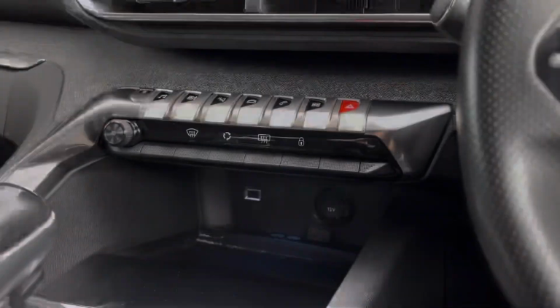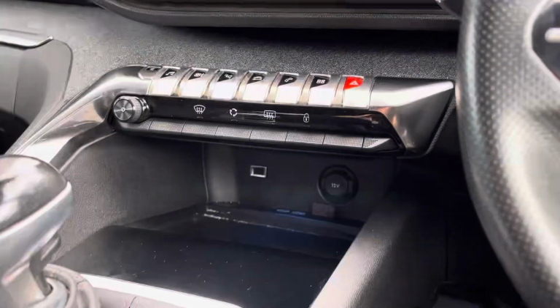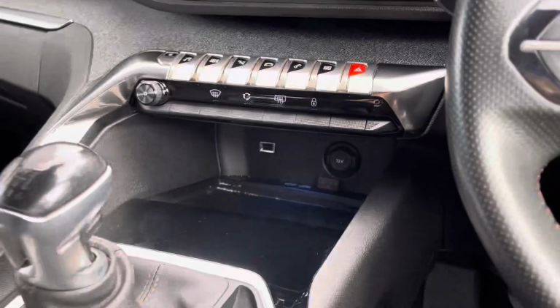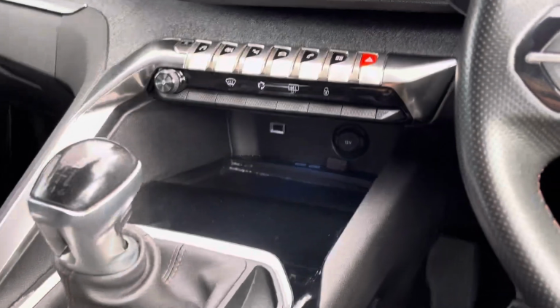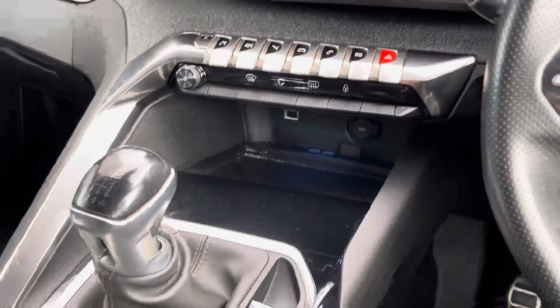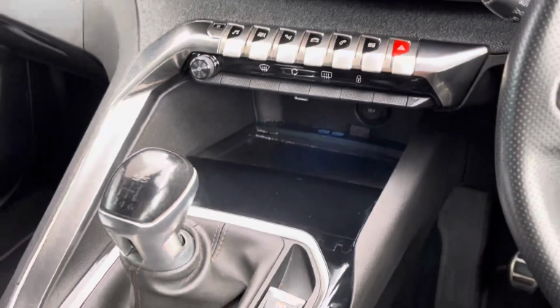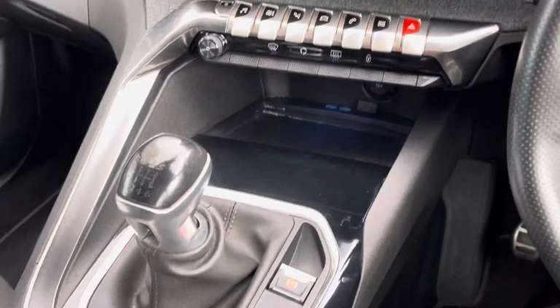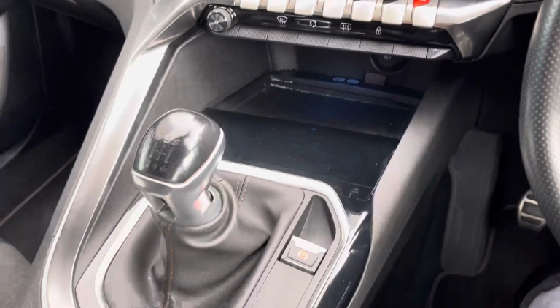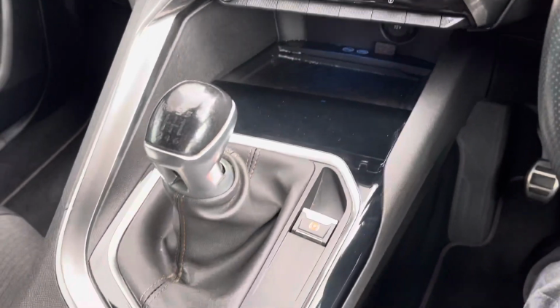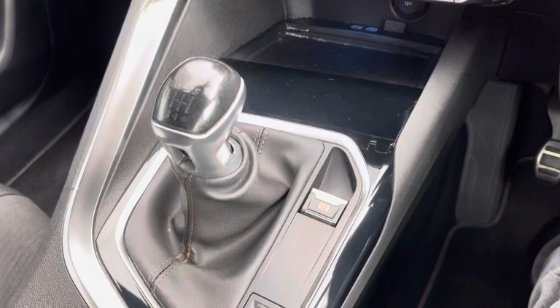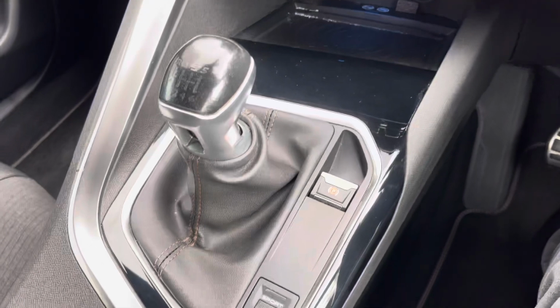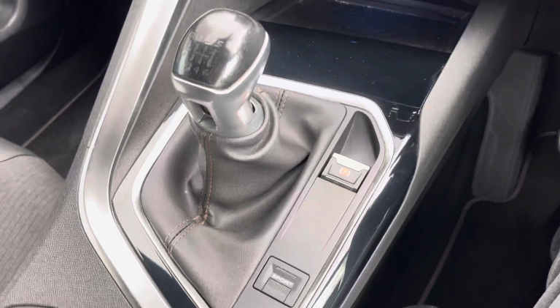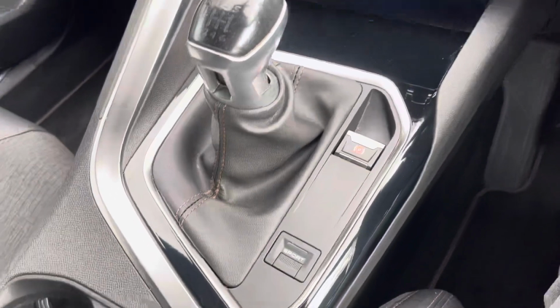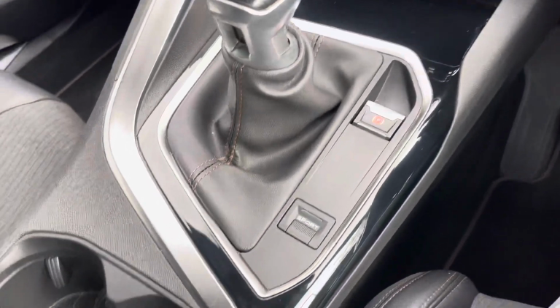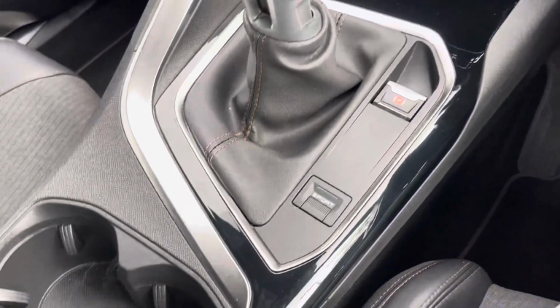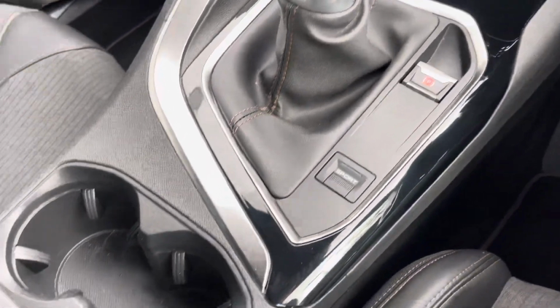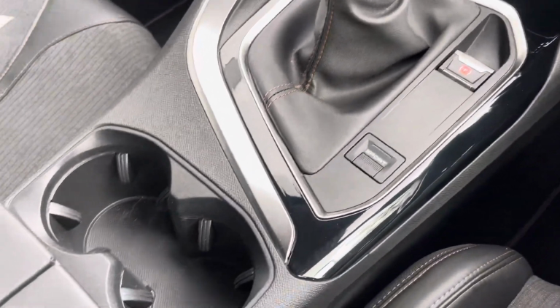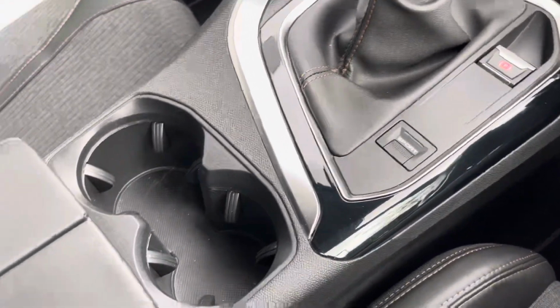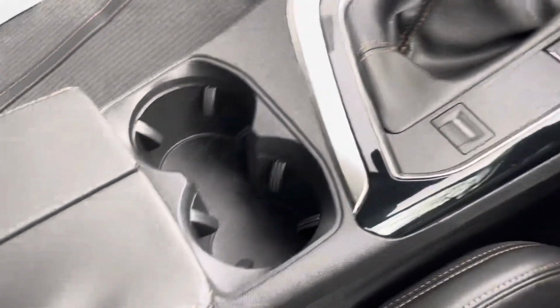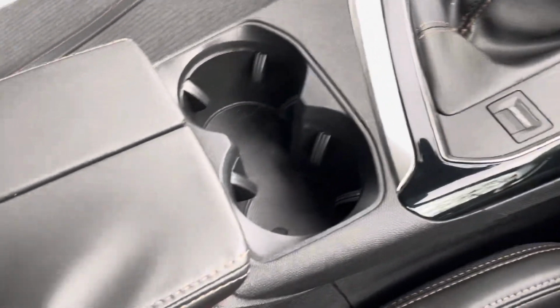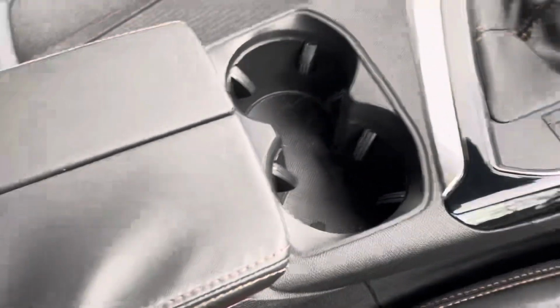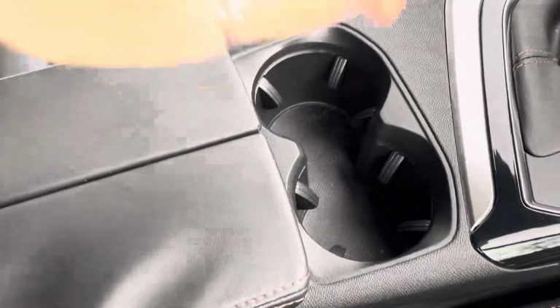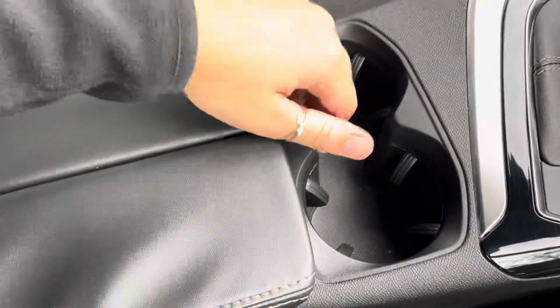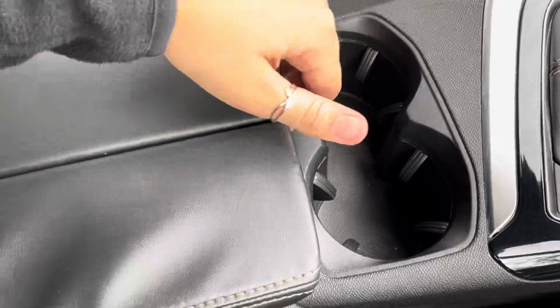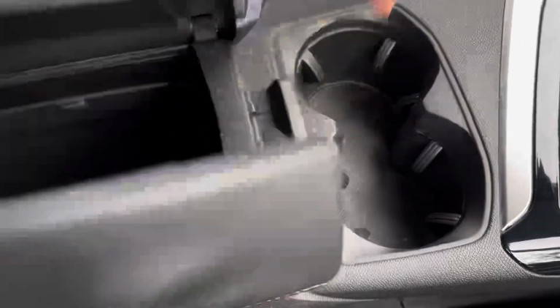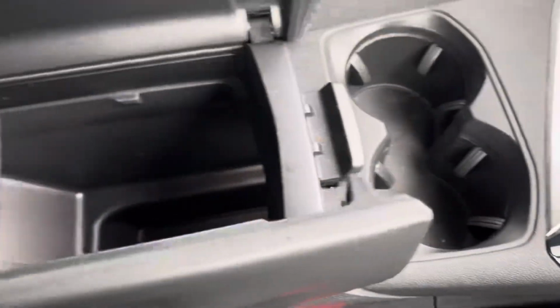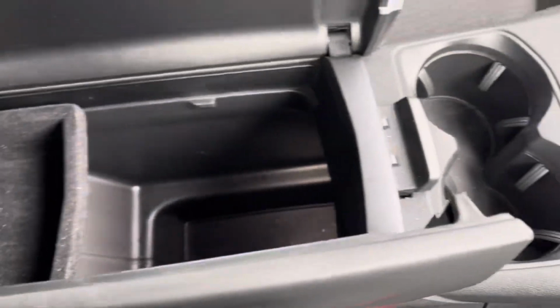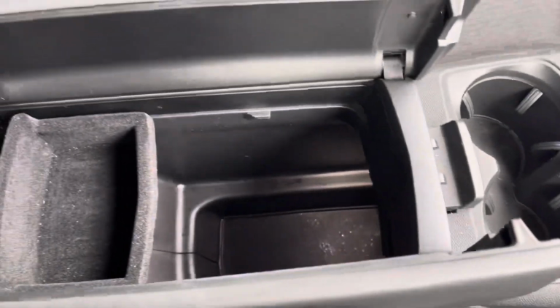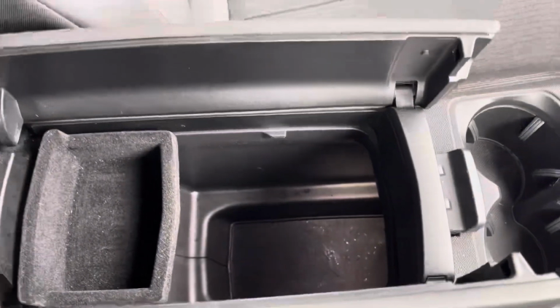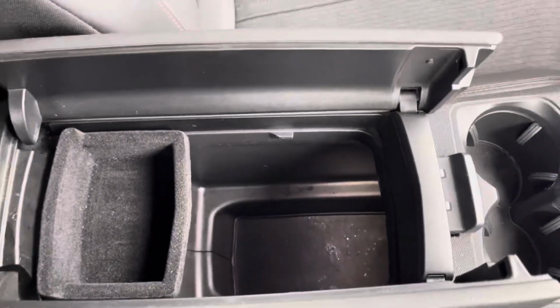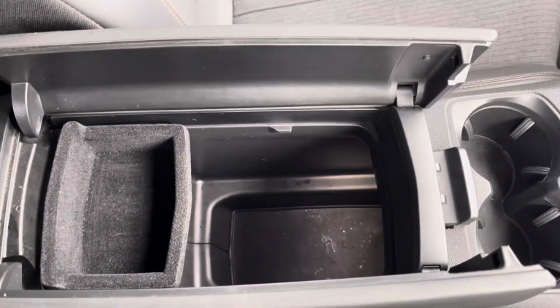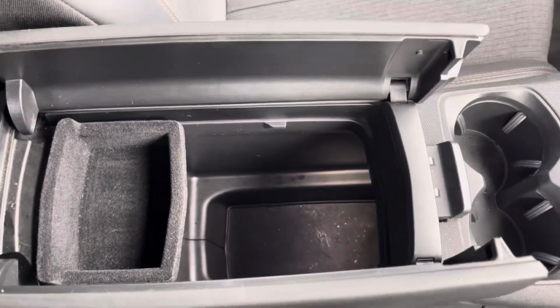Just below we have the USB port as well as the manual gear stick, electronic parking brake, cup holders for both yourself and your front seat passenger, and just underneath the armrest we also have additional storage space.